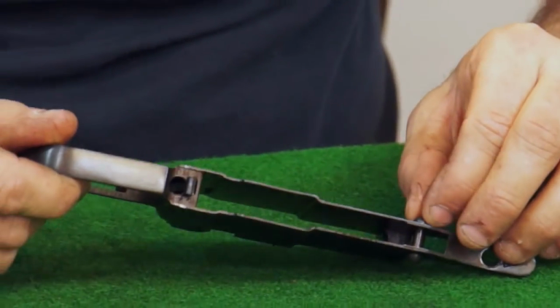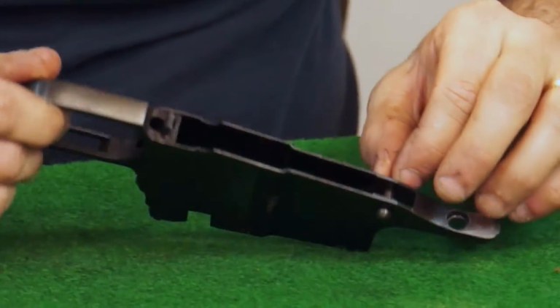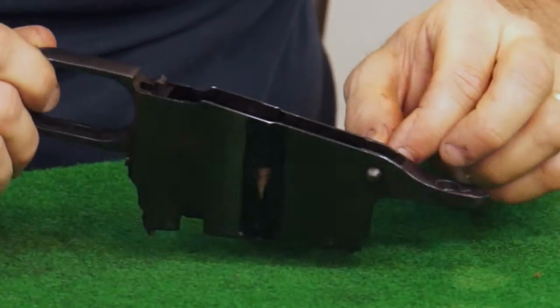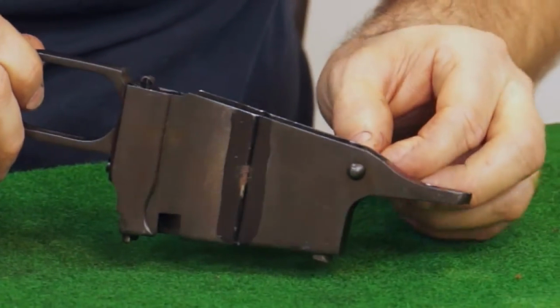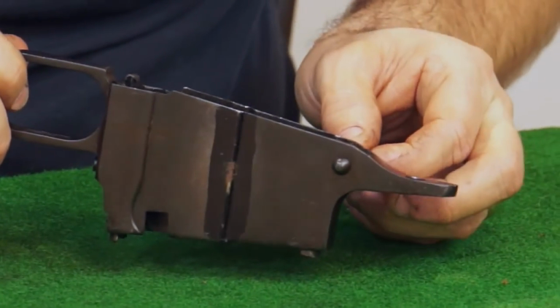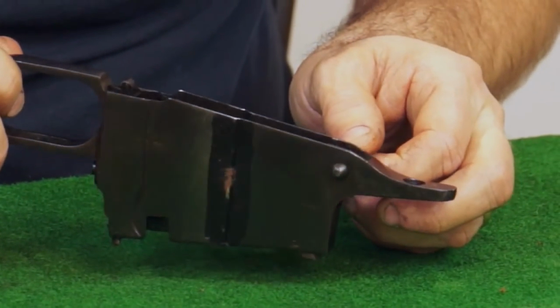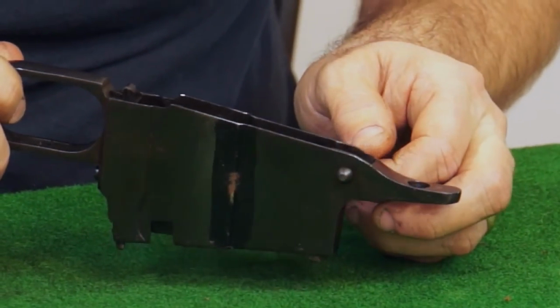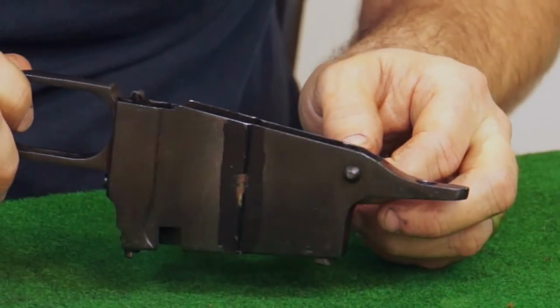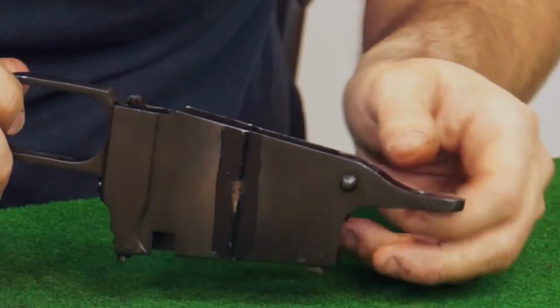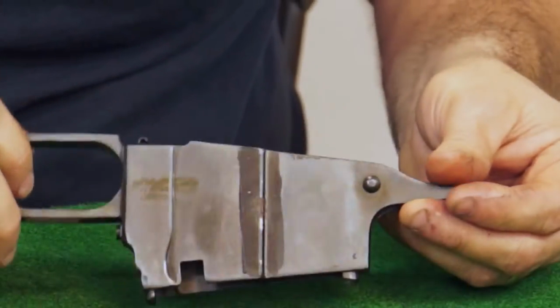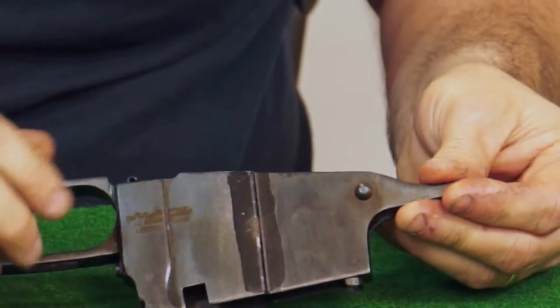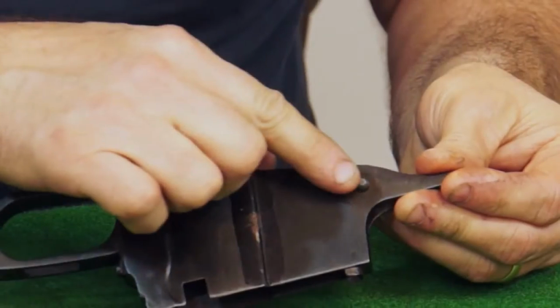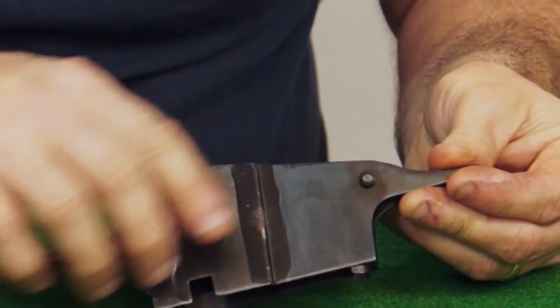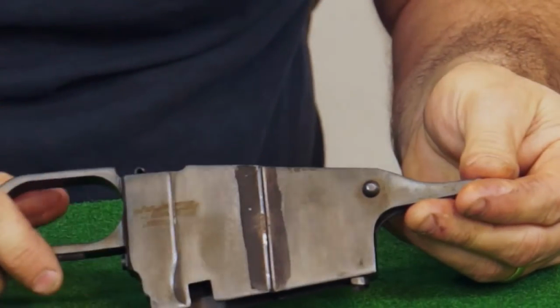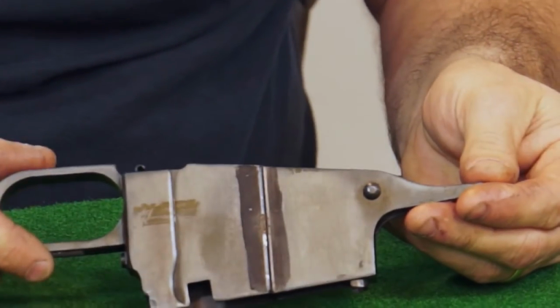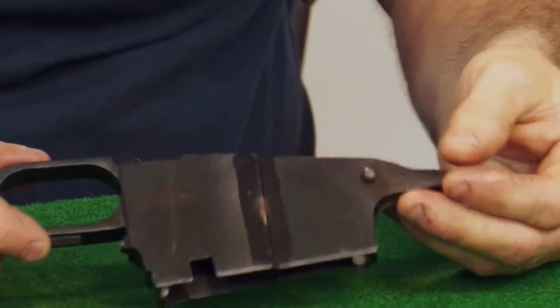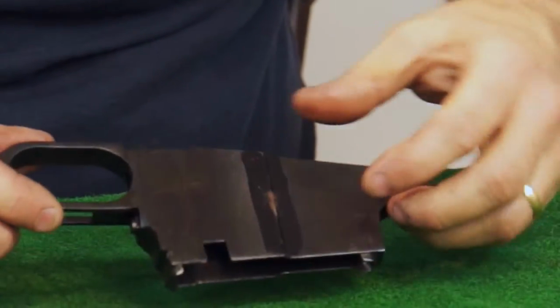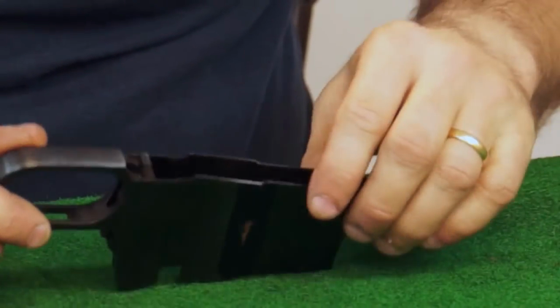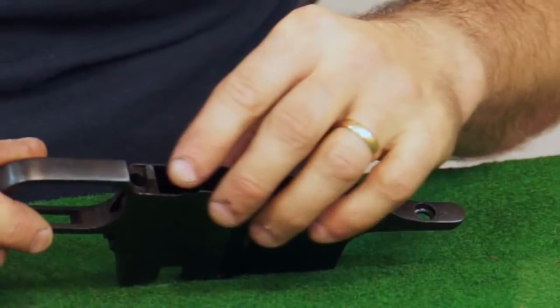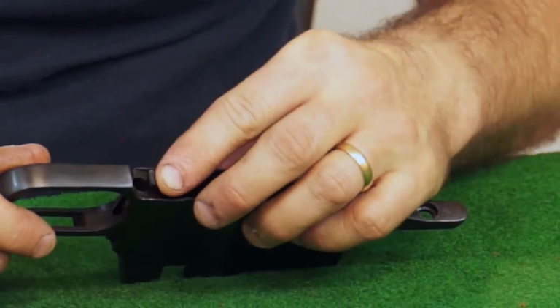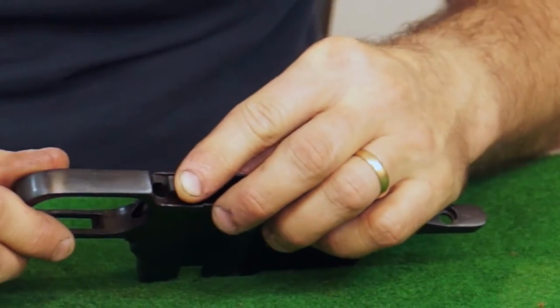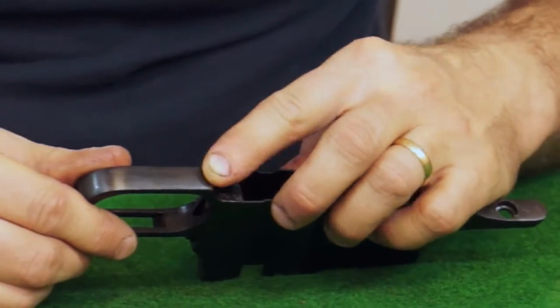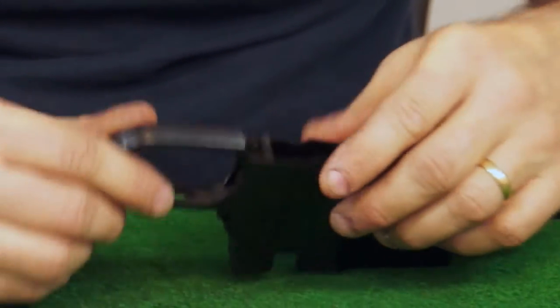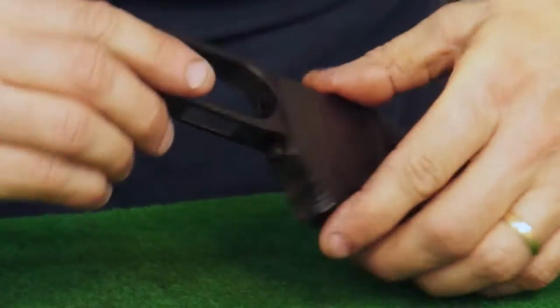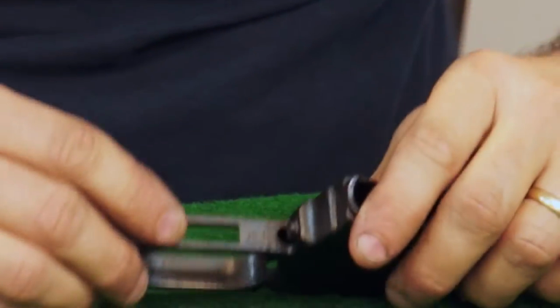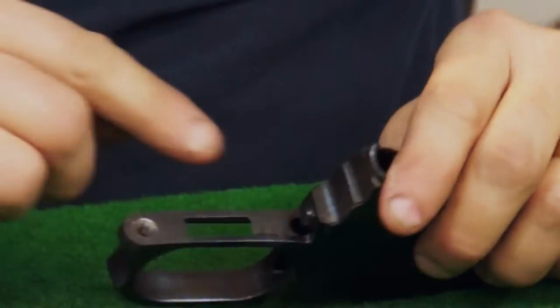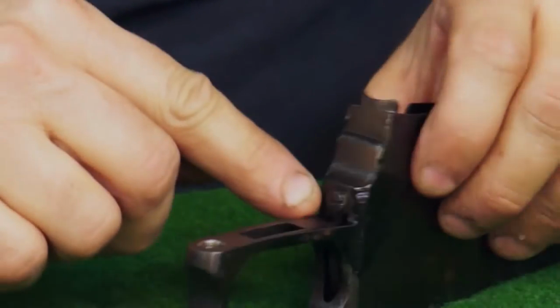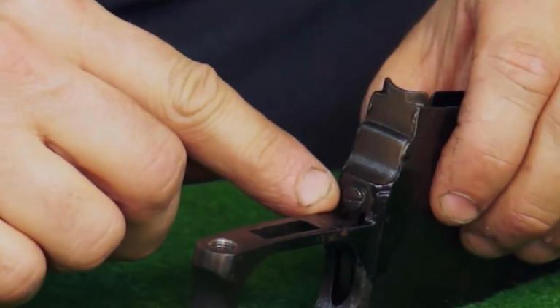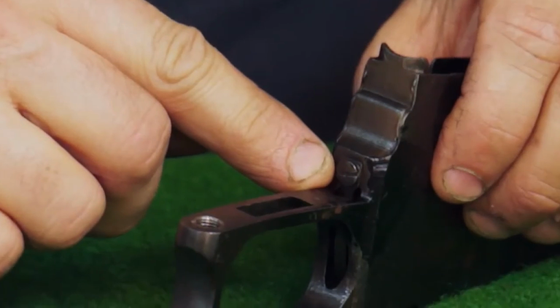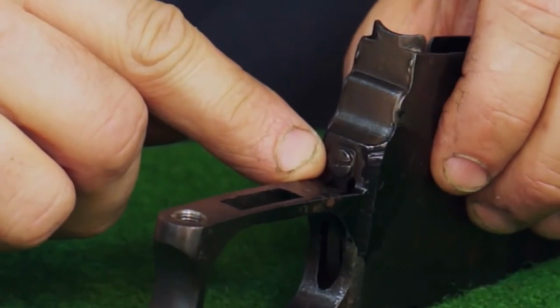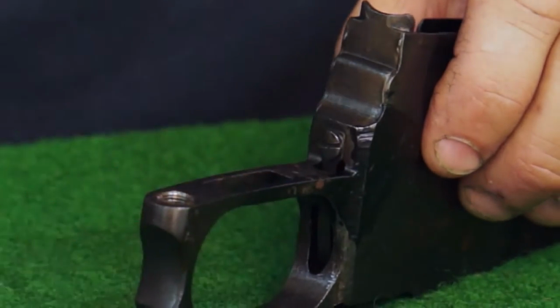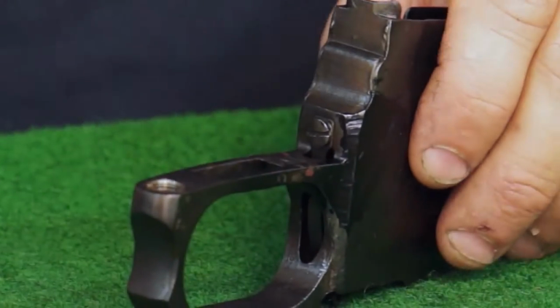And the follower and the springs slide right off. This is riveted in, so we're not going to remove it. Our latch is spring-loaded, held in place with this screw right here.